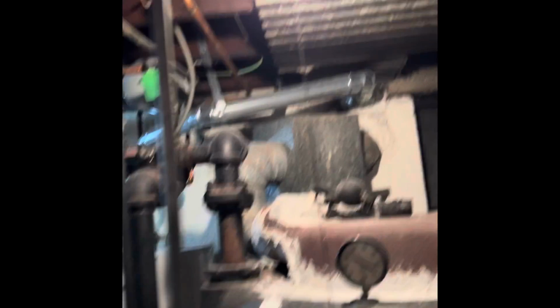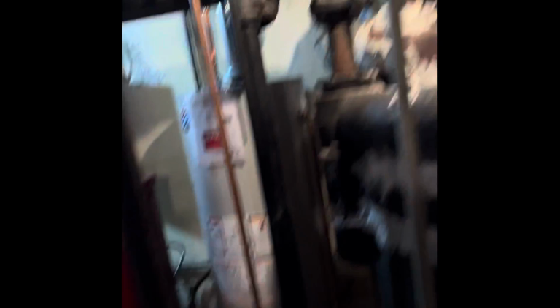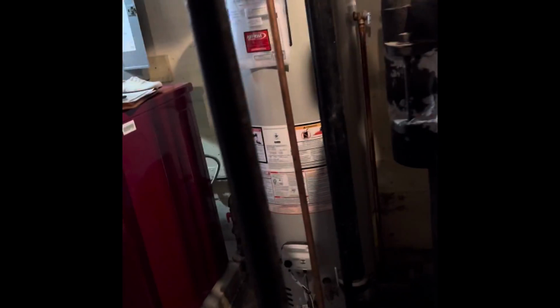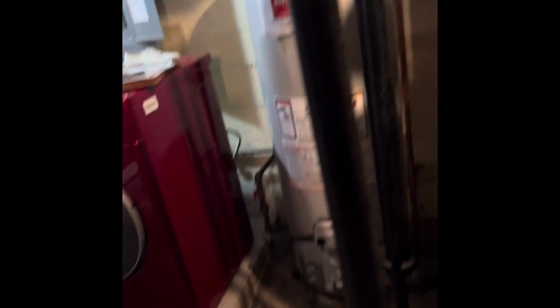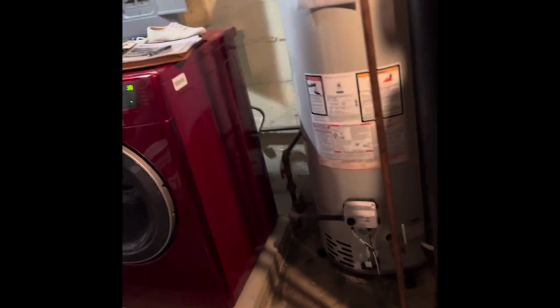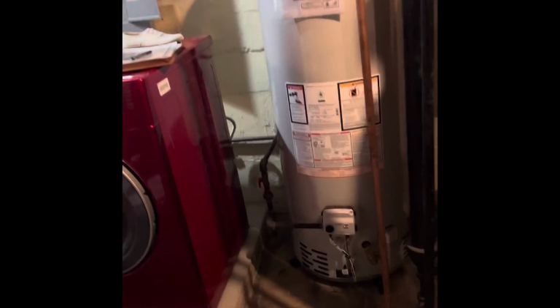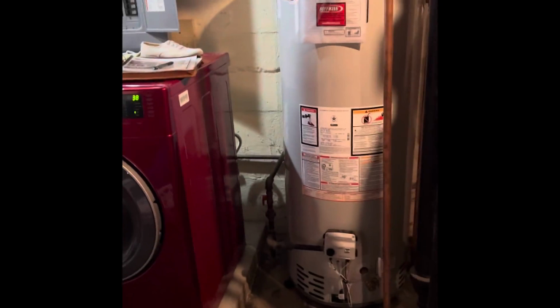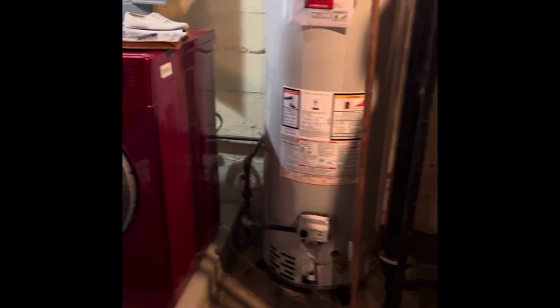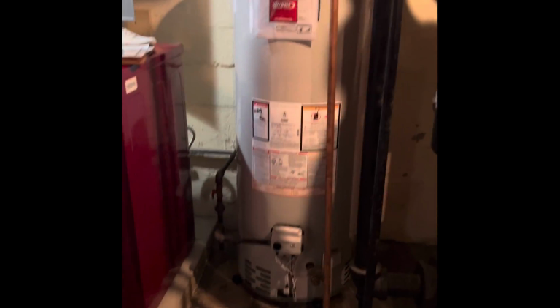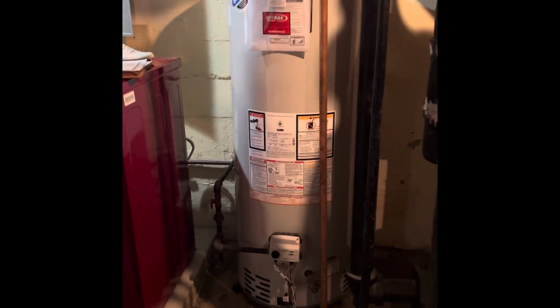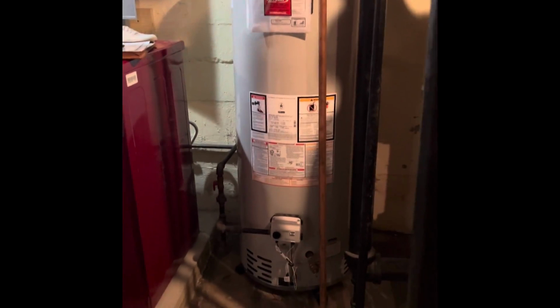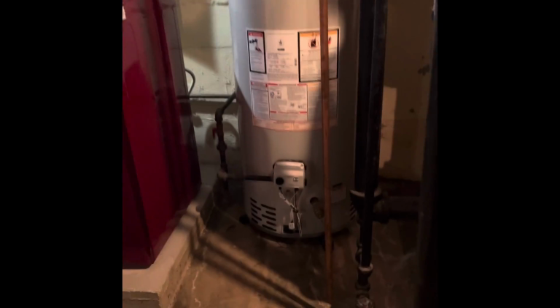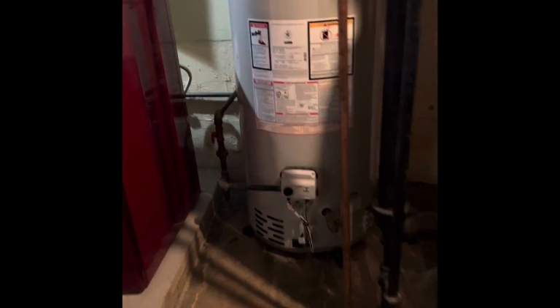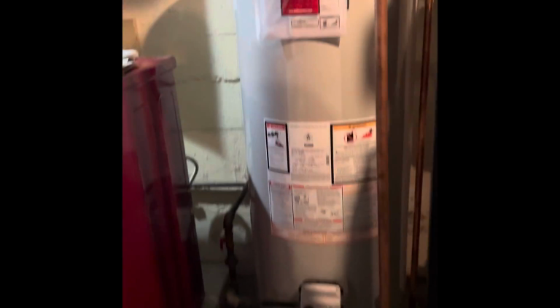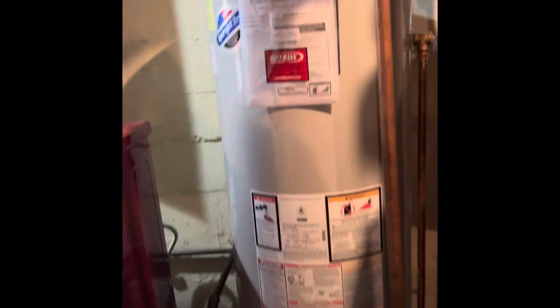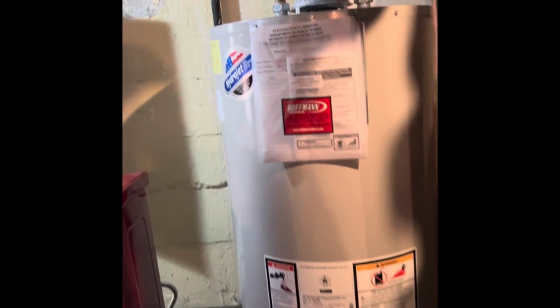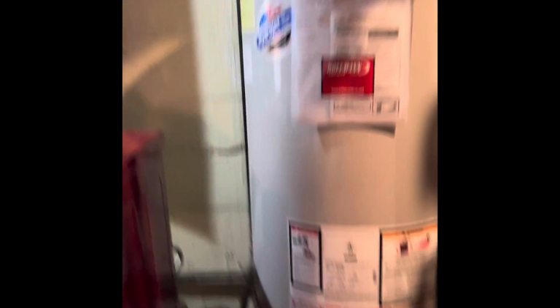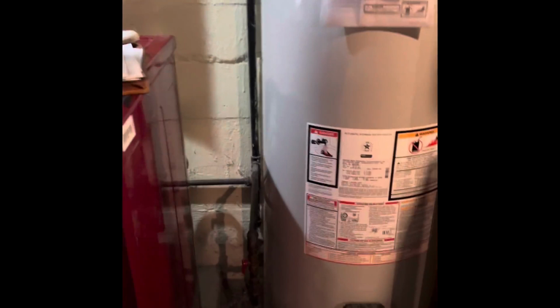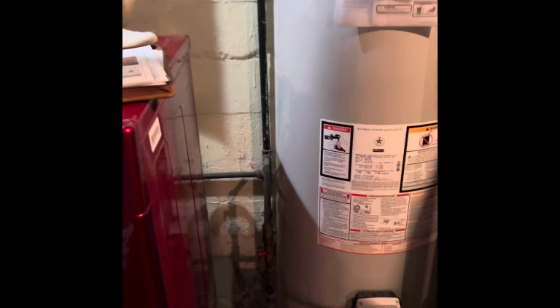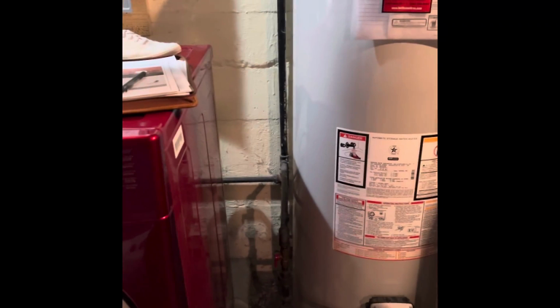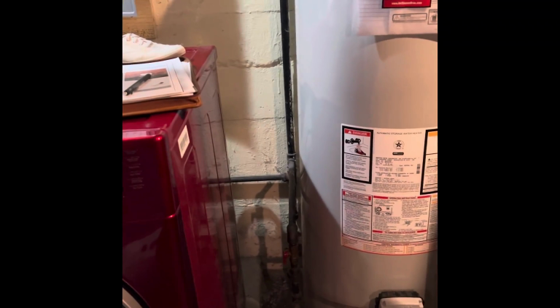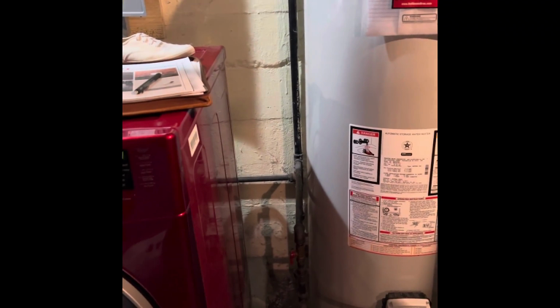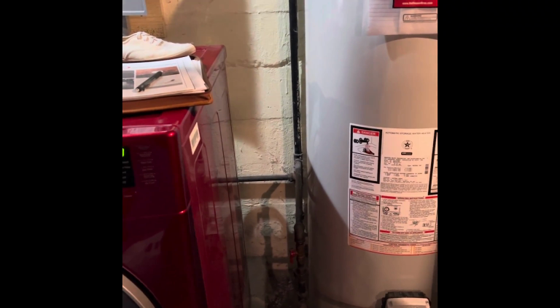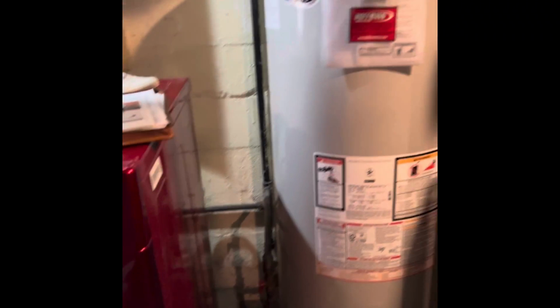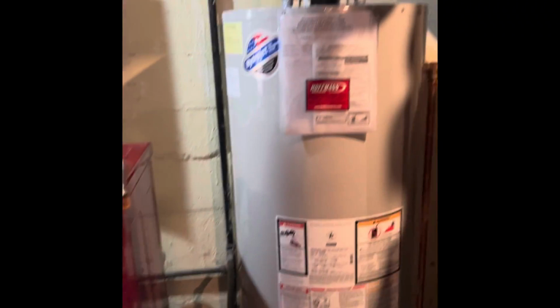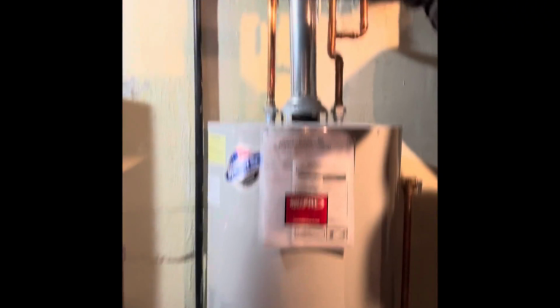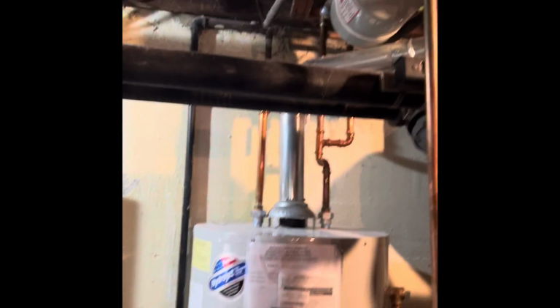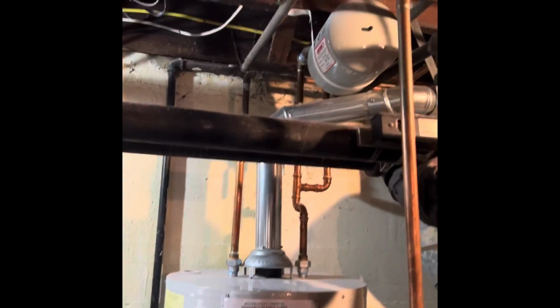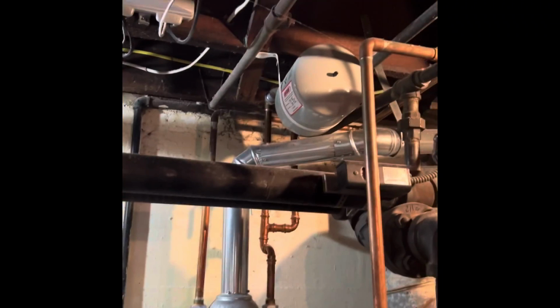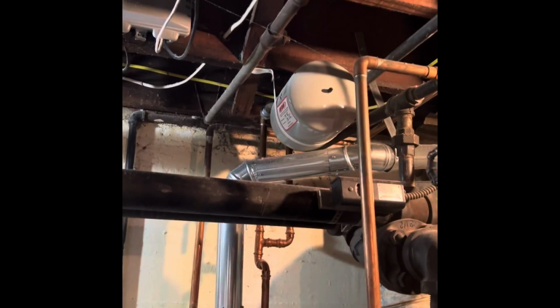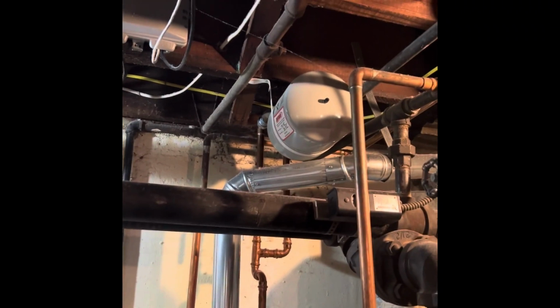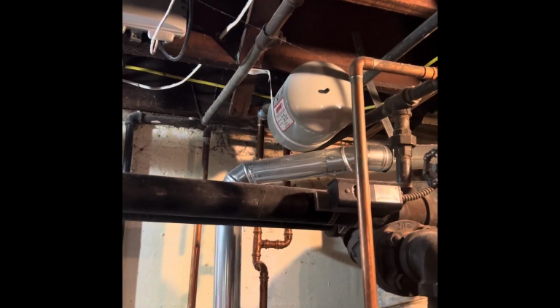This water heater is going to get removed. We'll save it so we can donate it to somebody that needs it. We'll cap the gas lines that go to it and cap all the water lines that feed it.